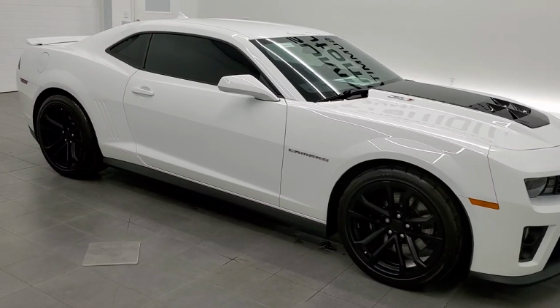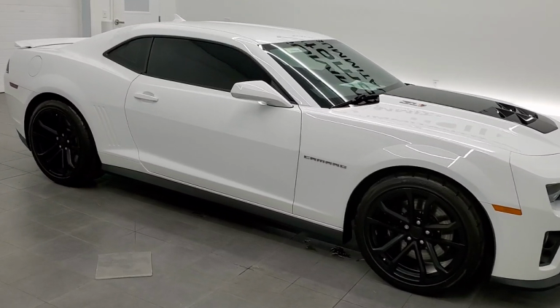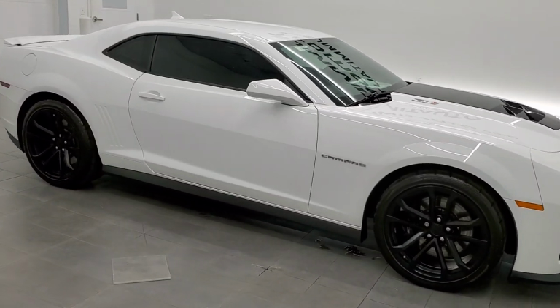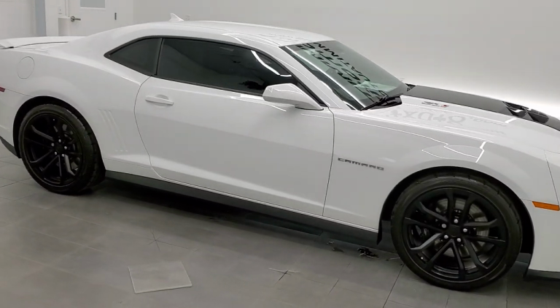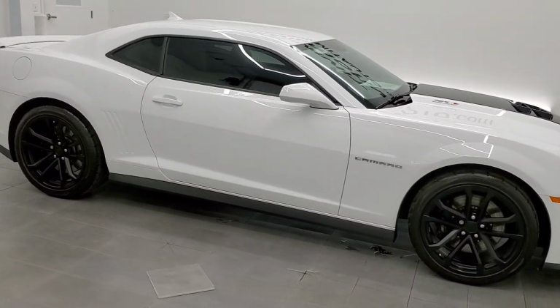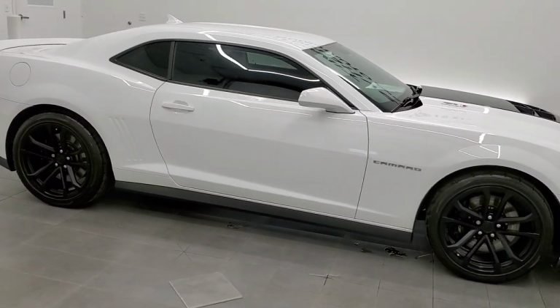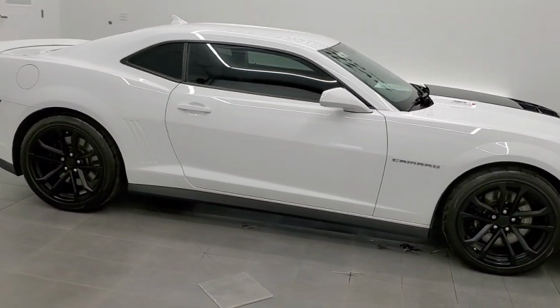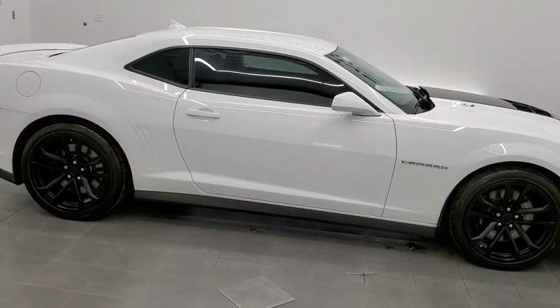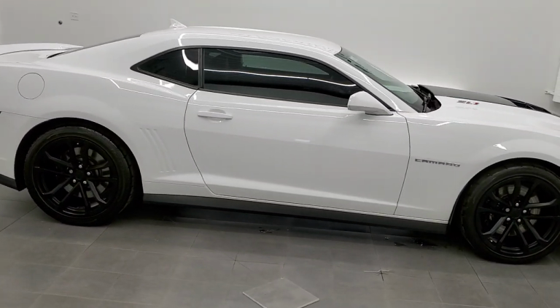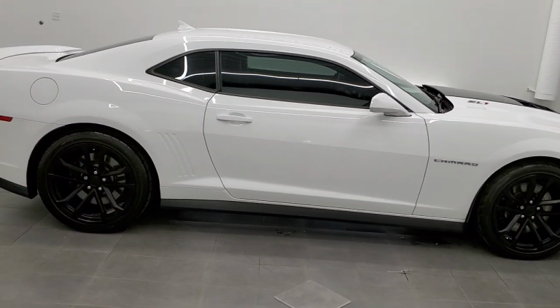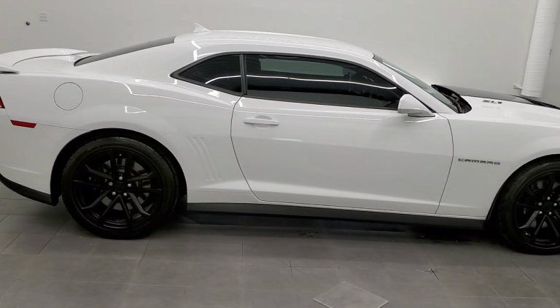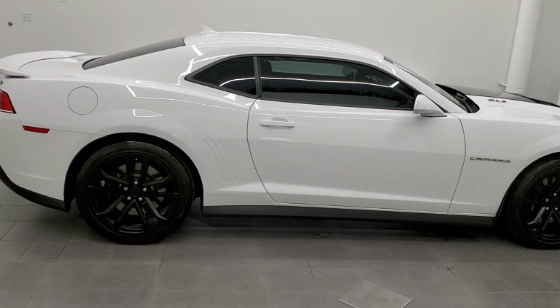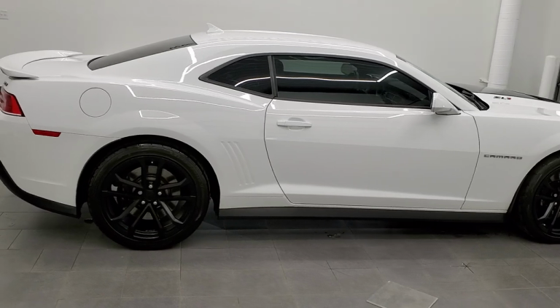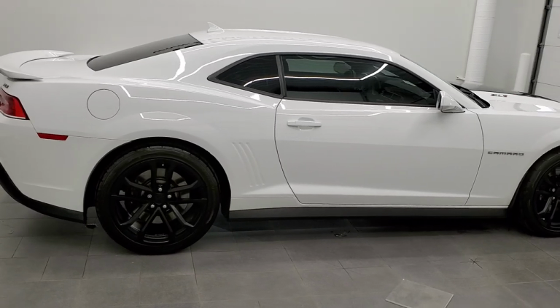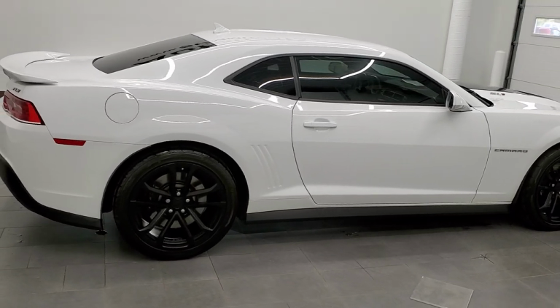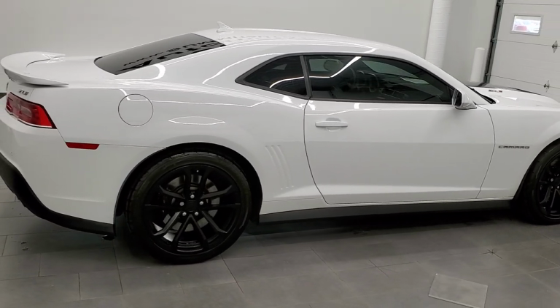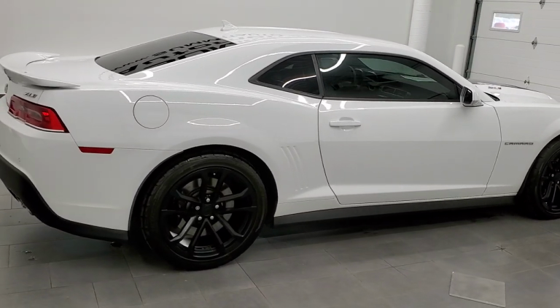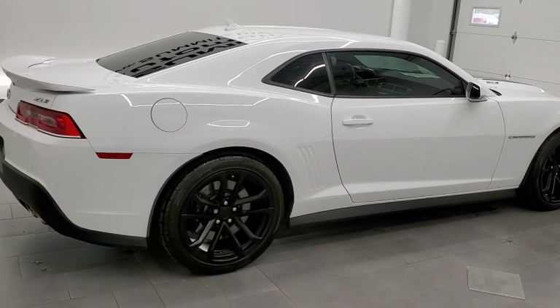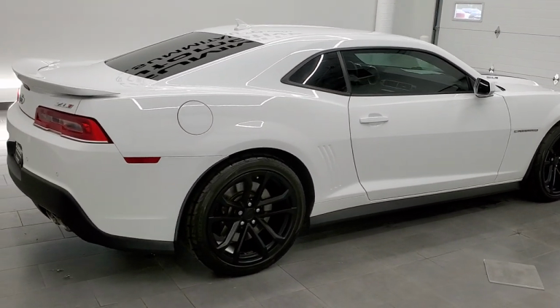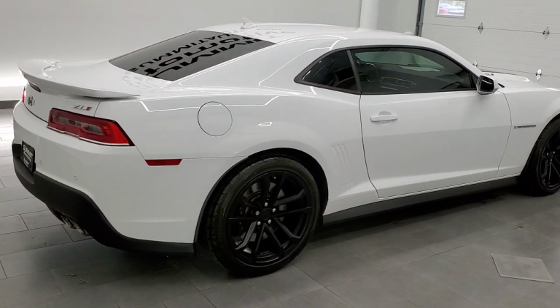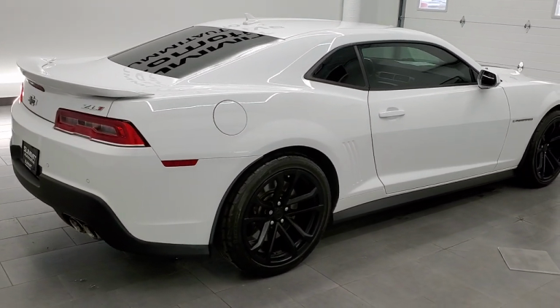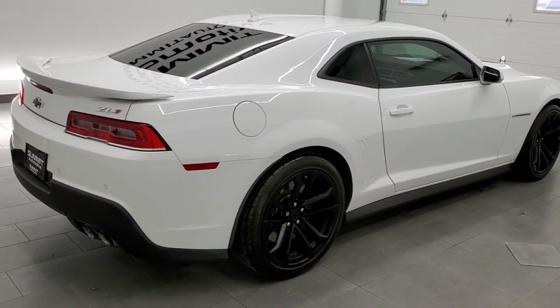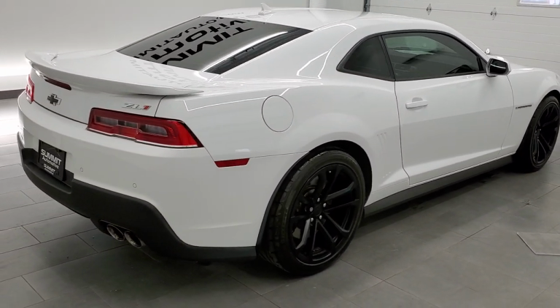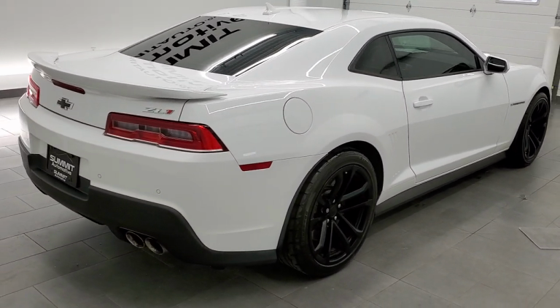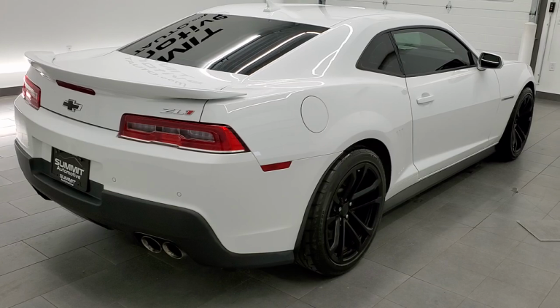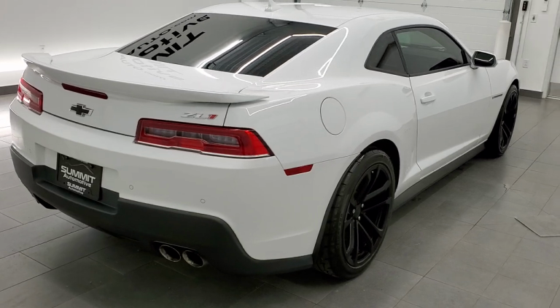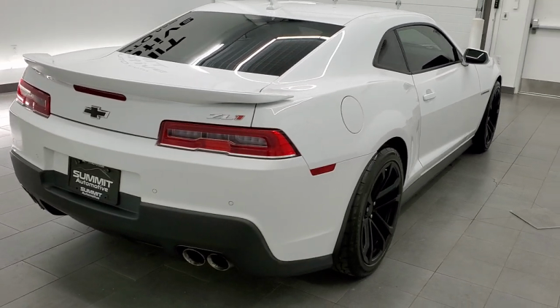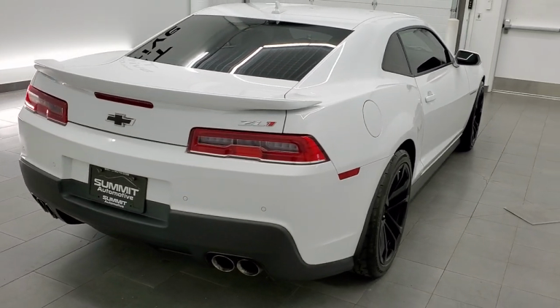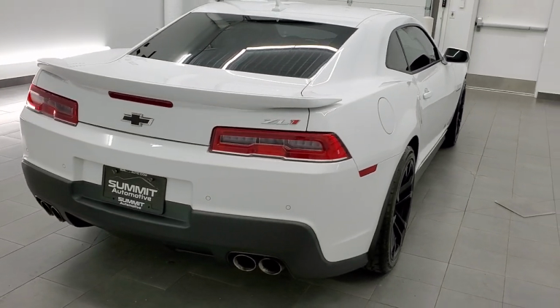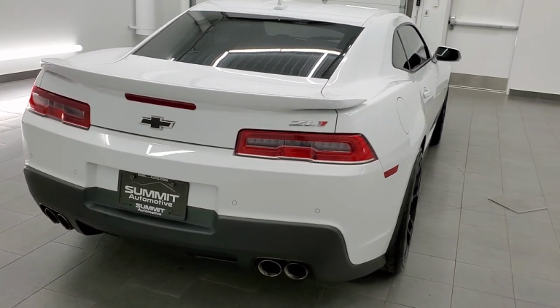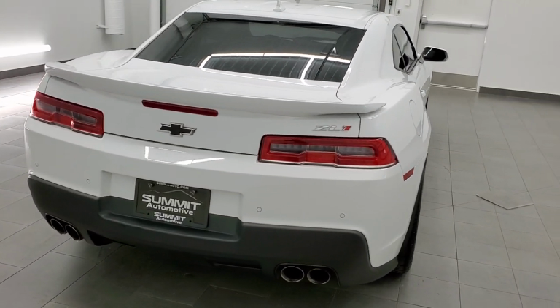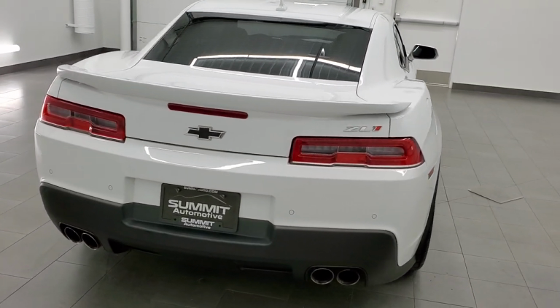This 2015 Chevrolet Camaro ZL1 is stock number 11996Z. We are here at Summit Automotive in Fond du Lac, Wisconsin, your new and used sports car headquarters.